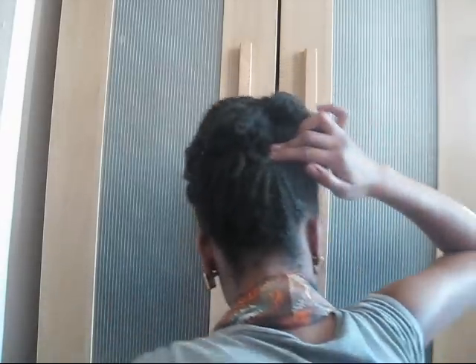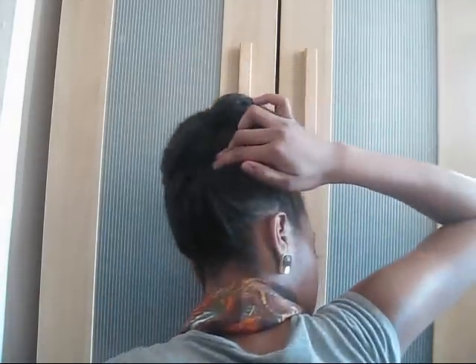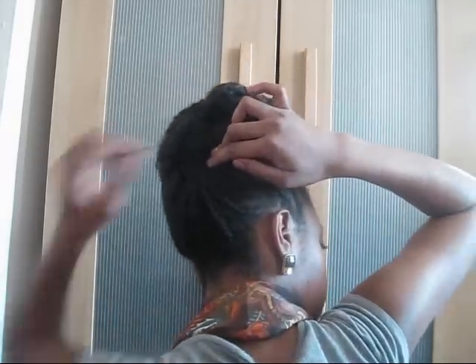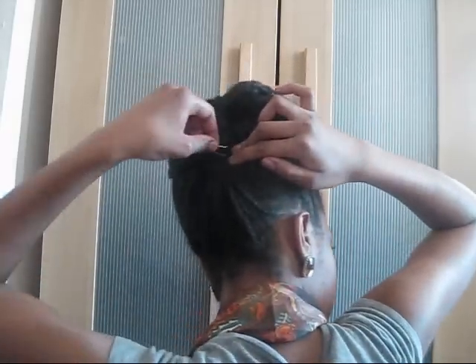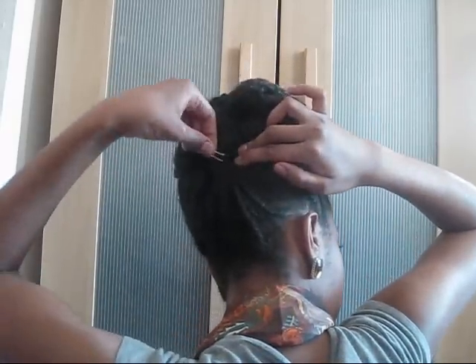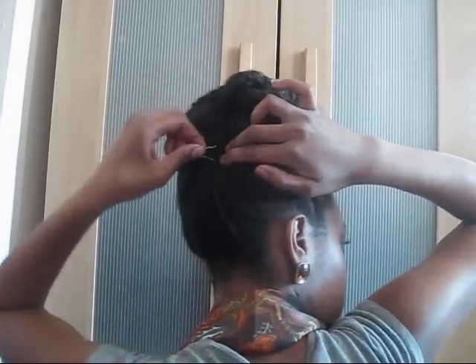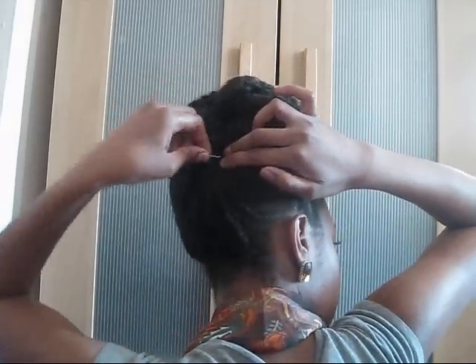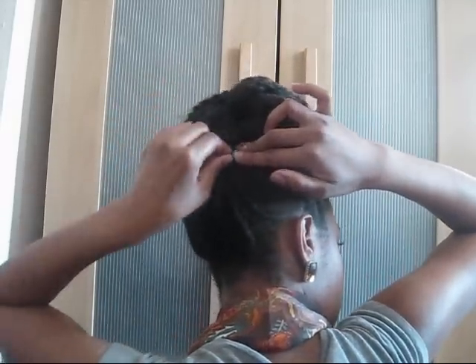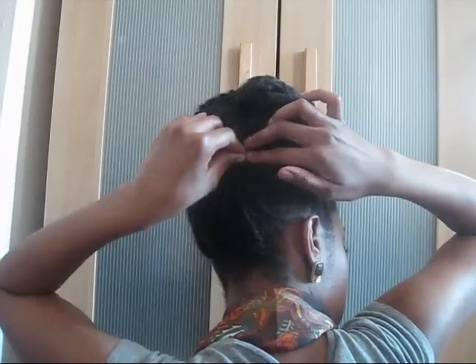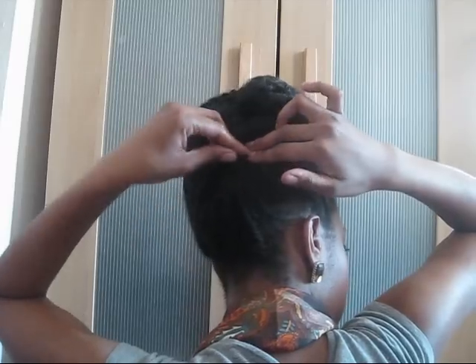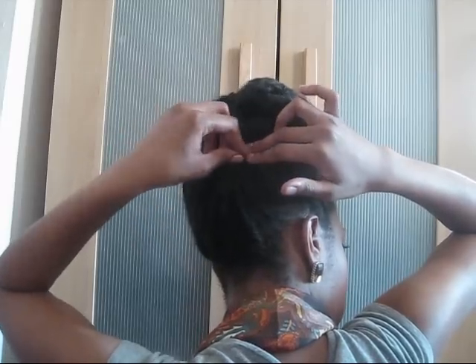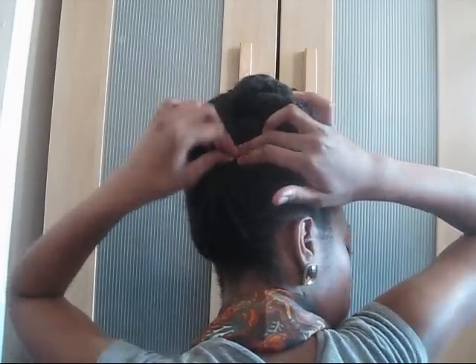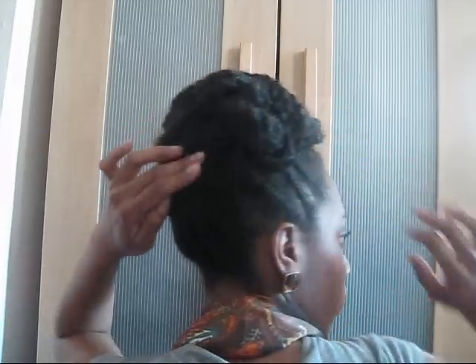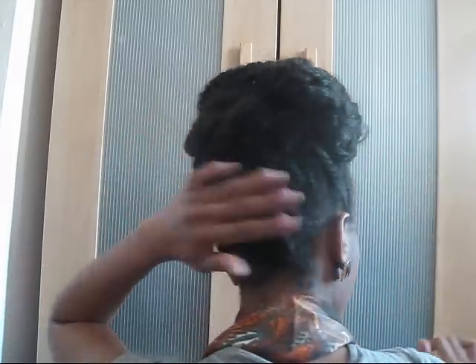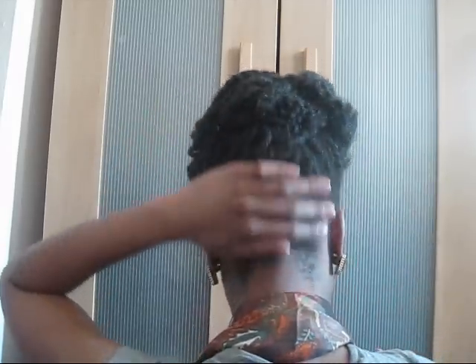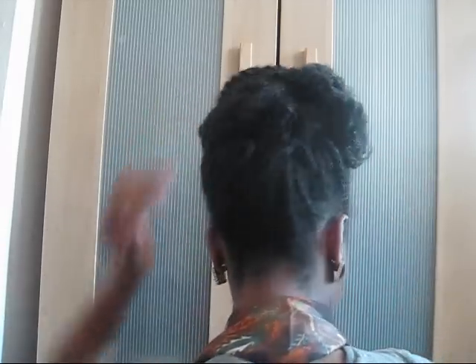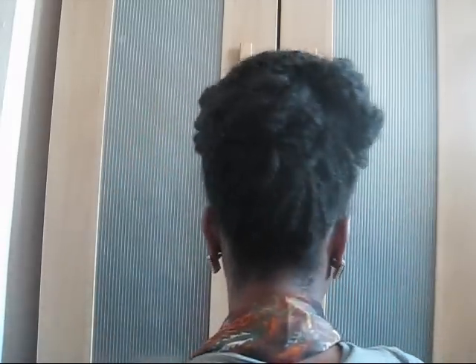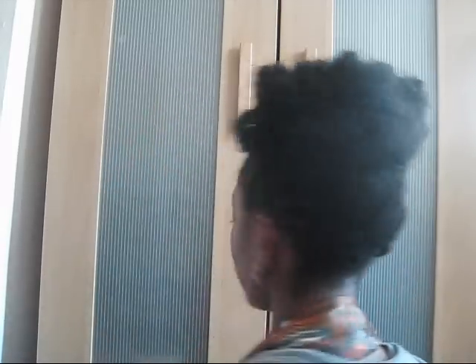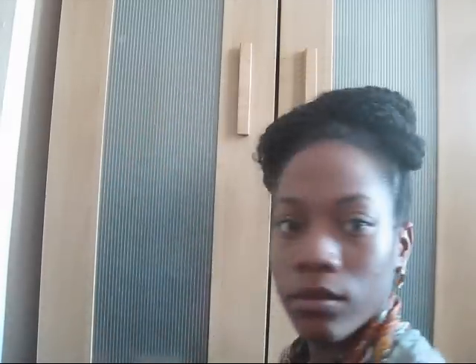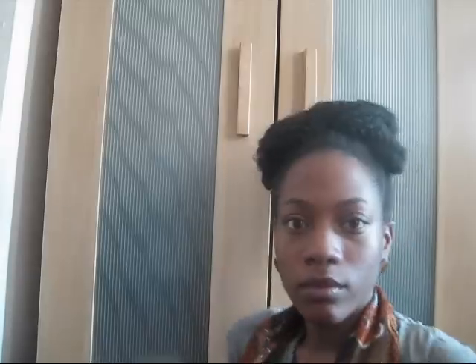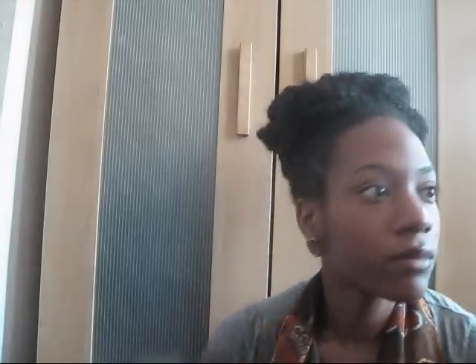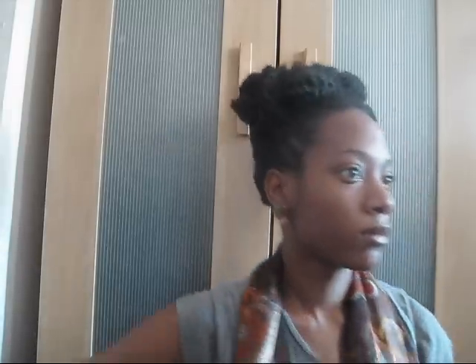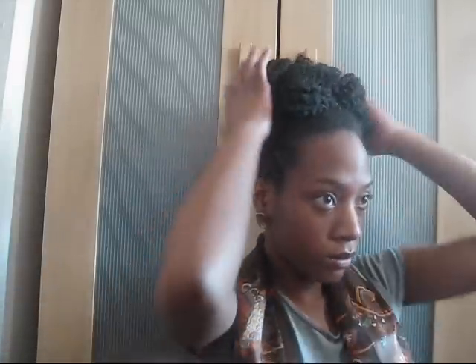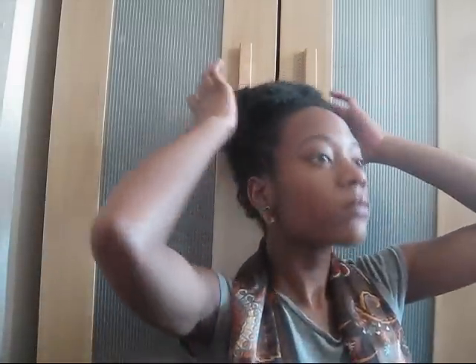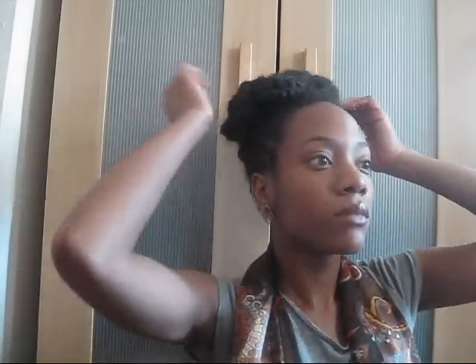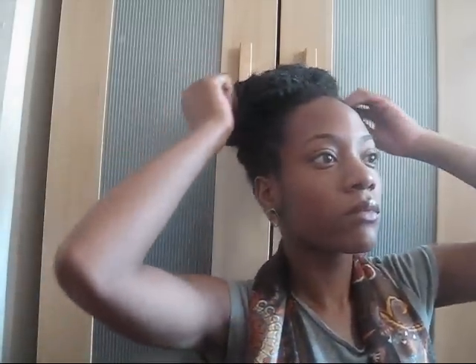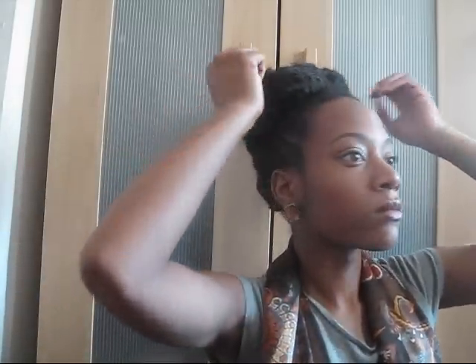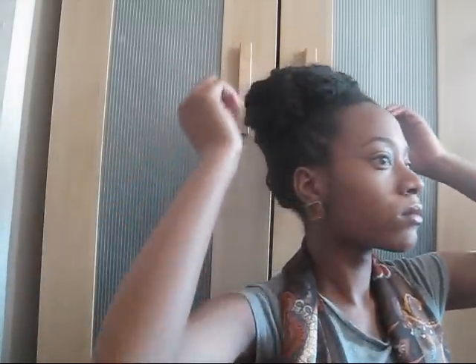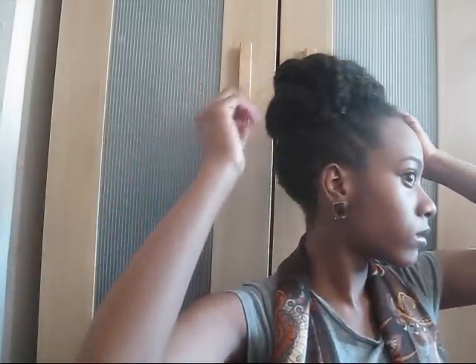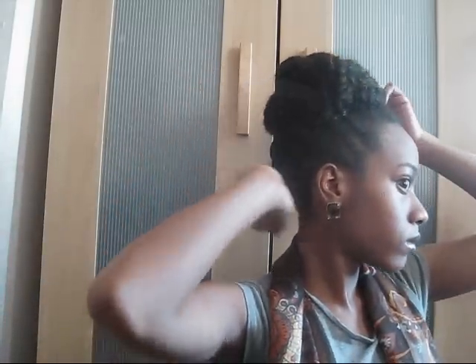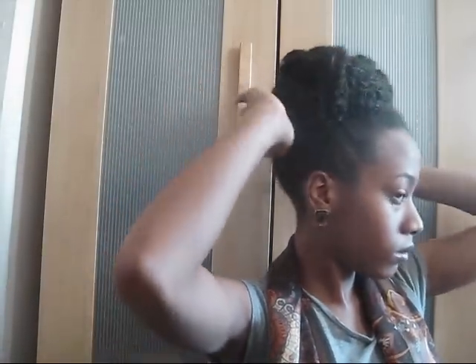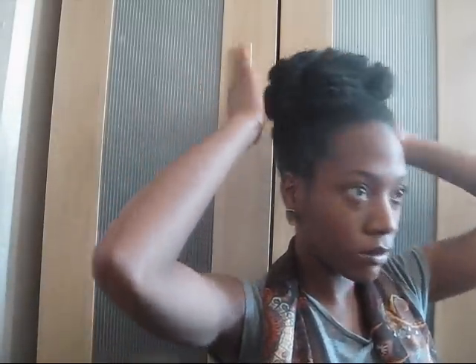After shaping and pinning down my bun, I also pinned down any twists that were loosely falling in the back — just pinned them up very loosely. Okay, now it is scarf time!